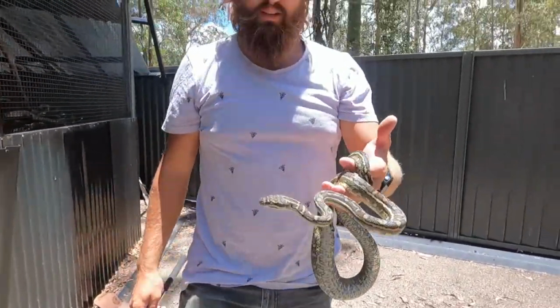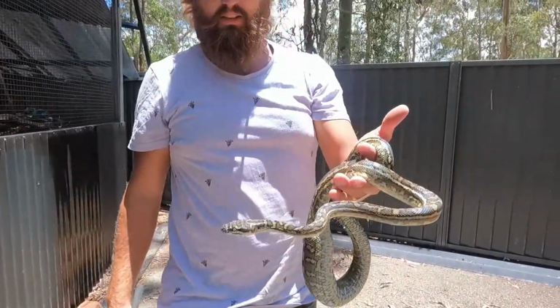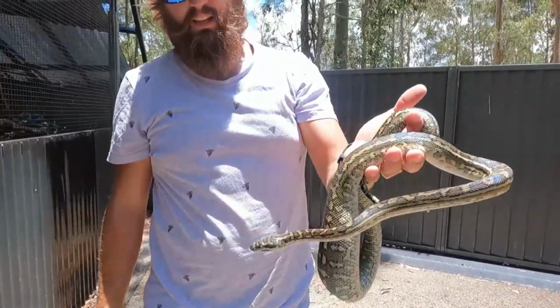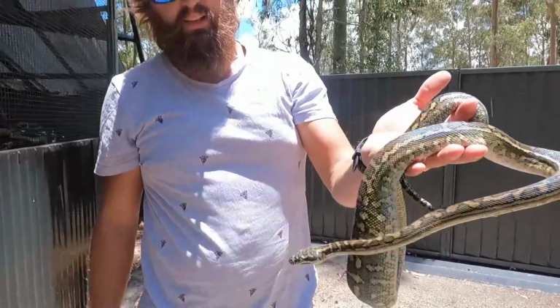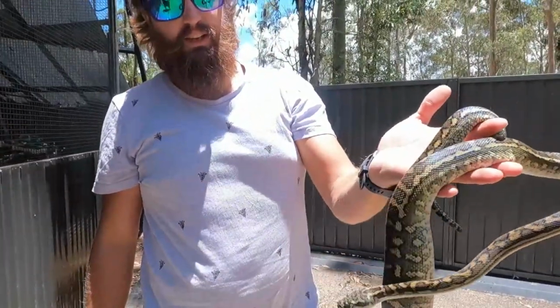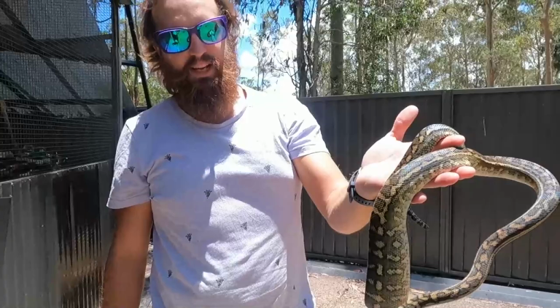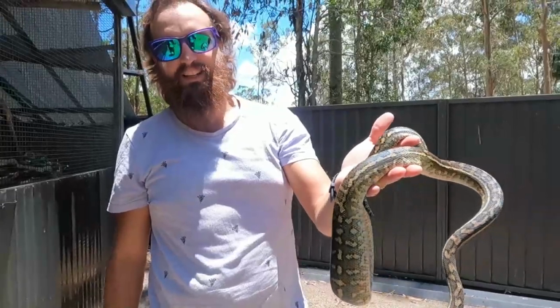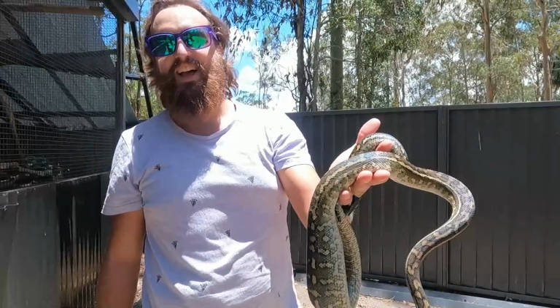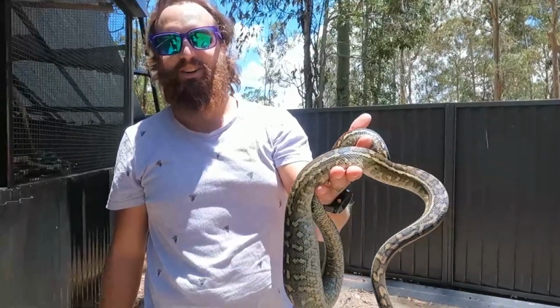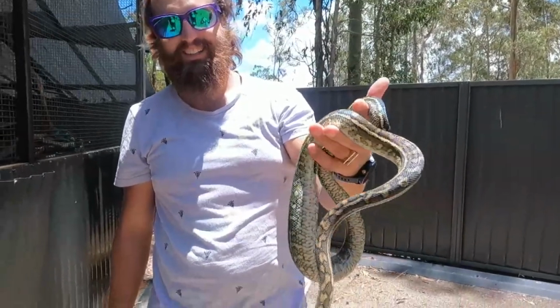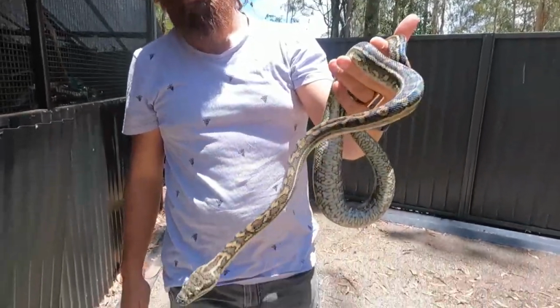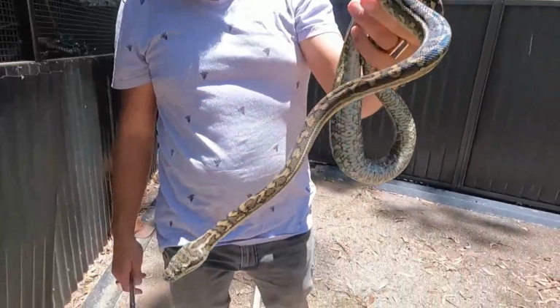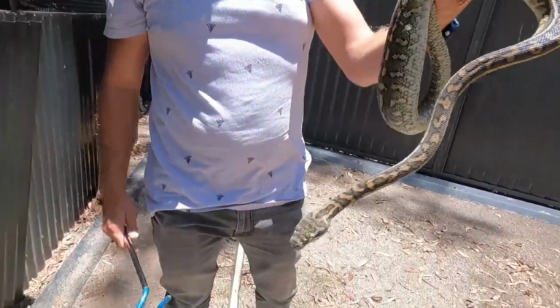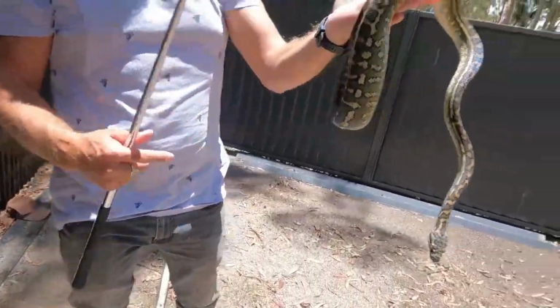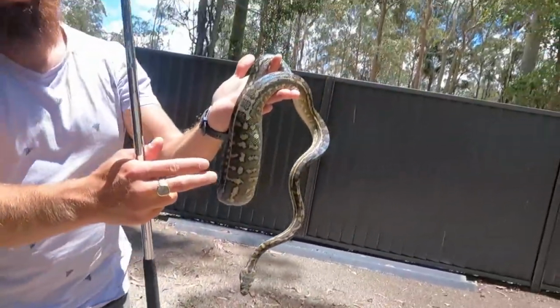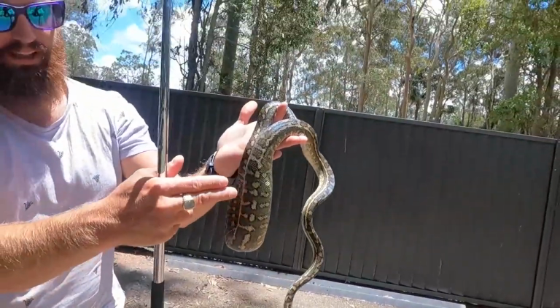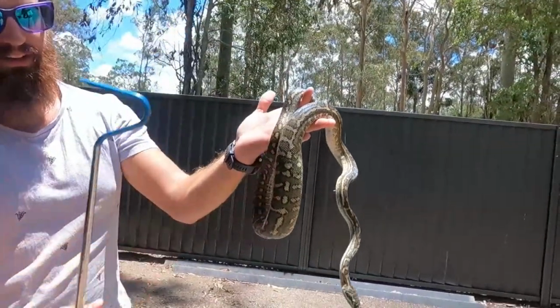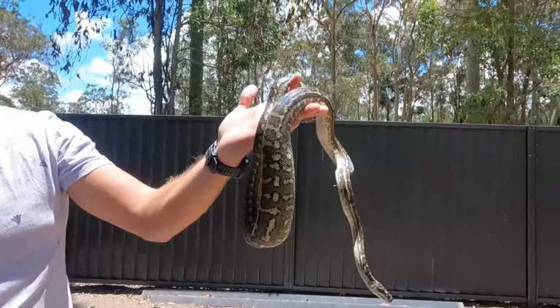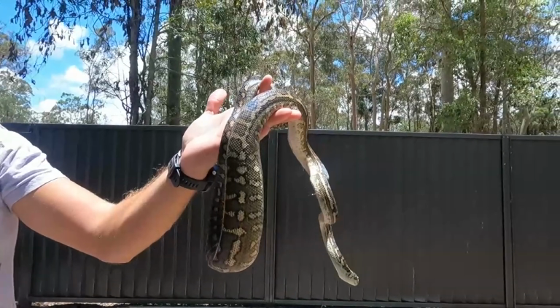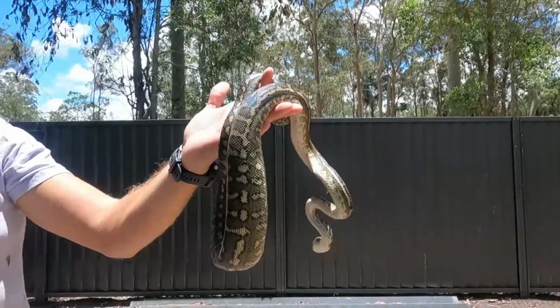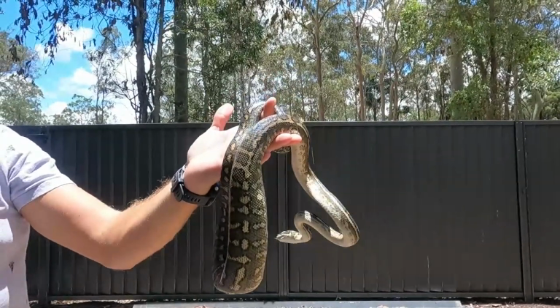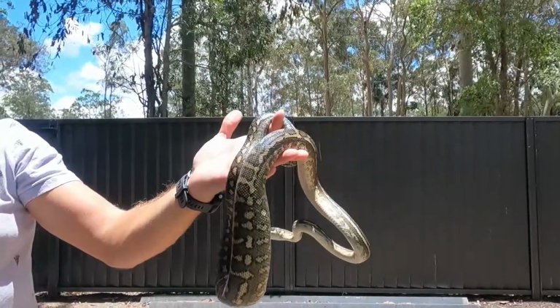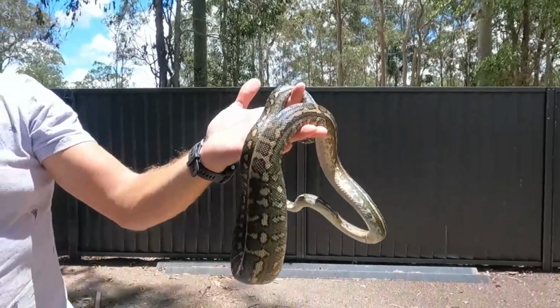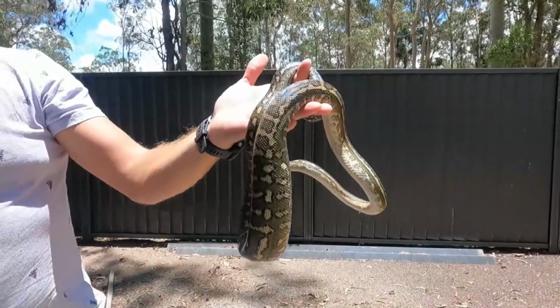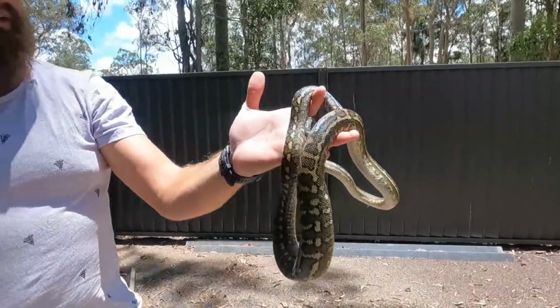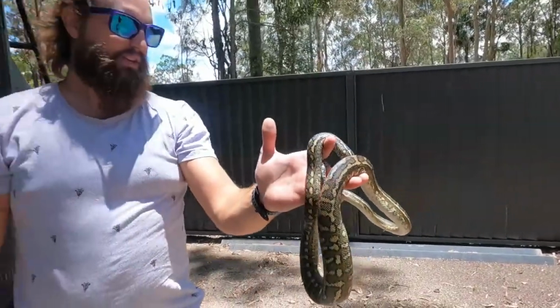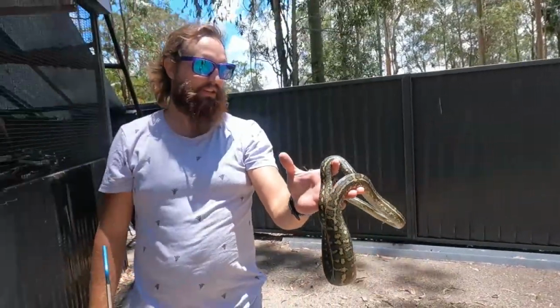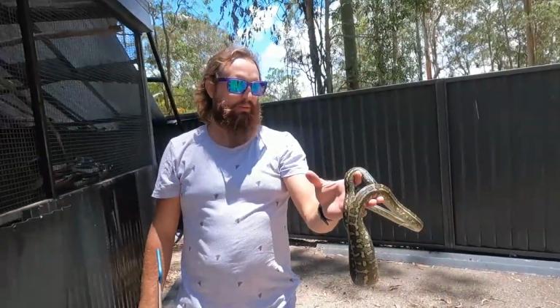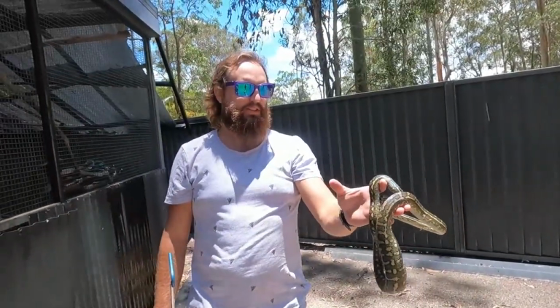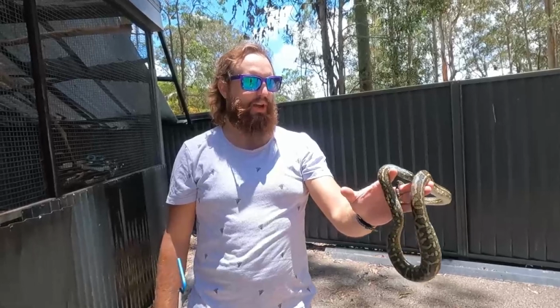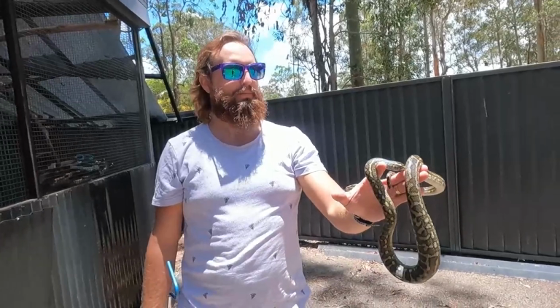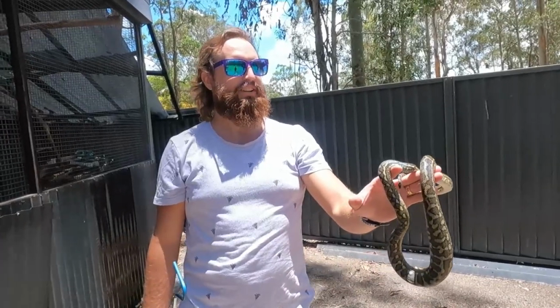Nice little guy — about the same size as the last one. This one has a big rat in there though. He's got a big meal. We're going to have to set some rat traps around here.